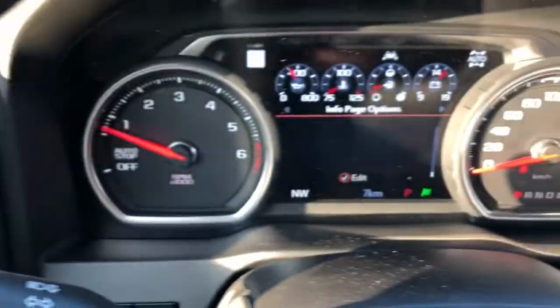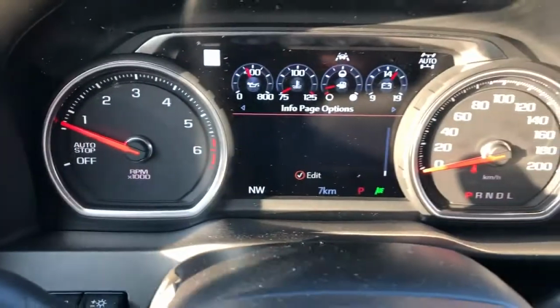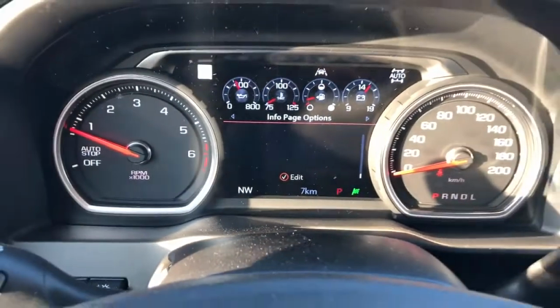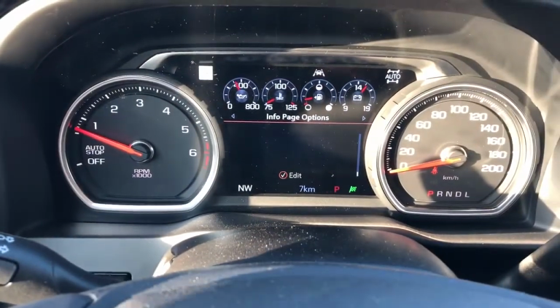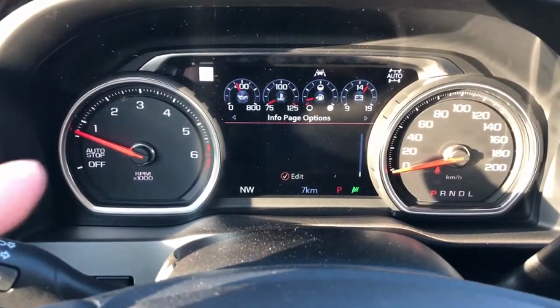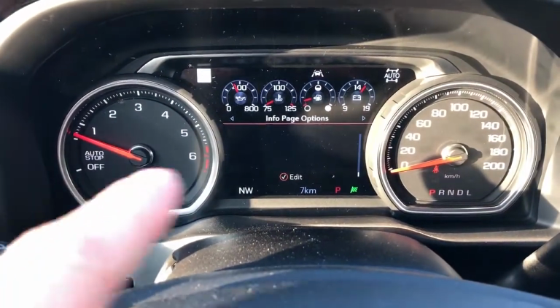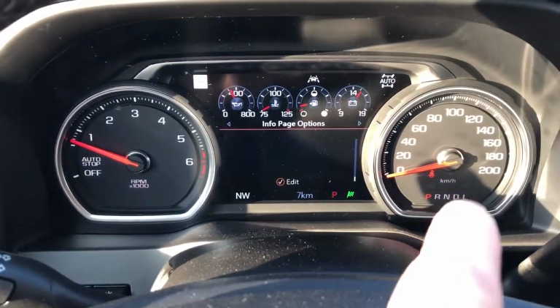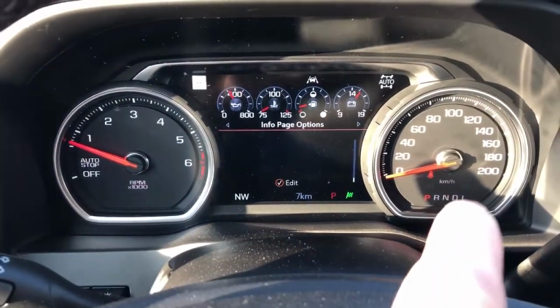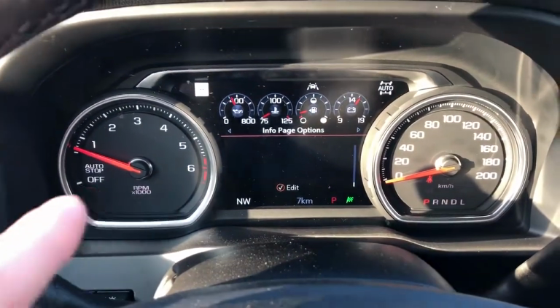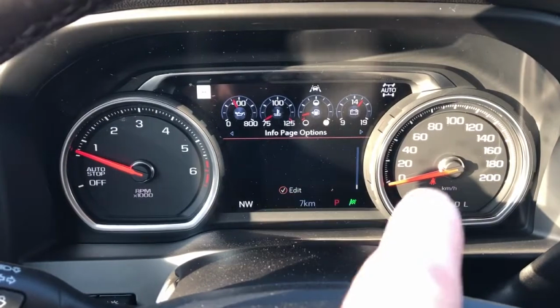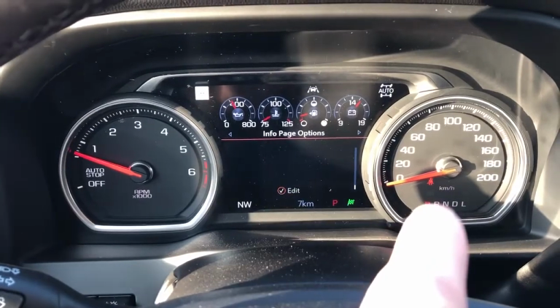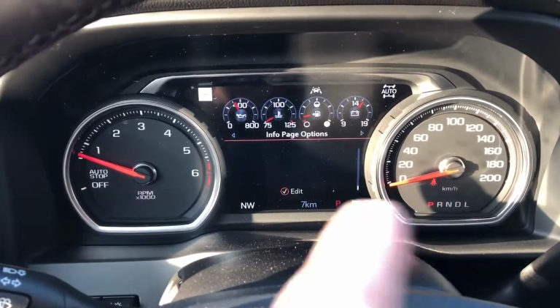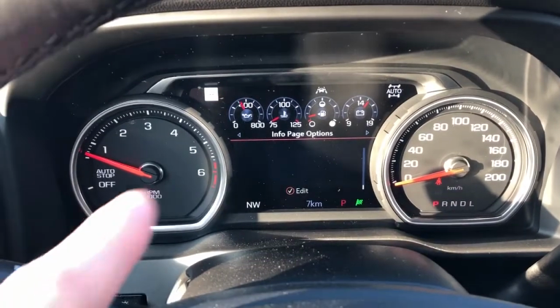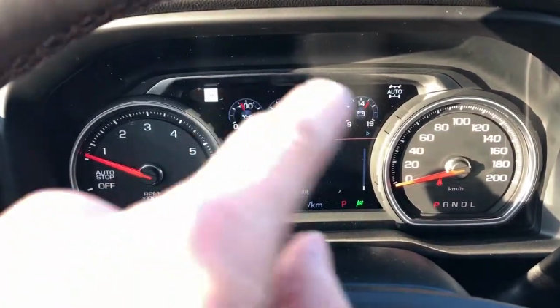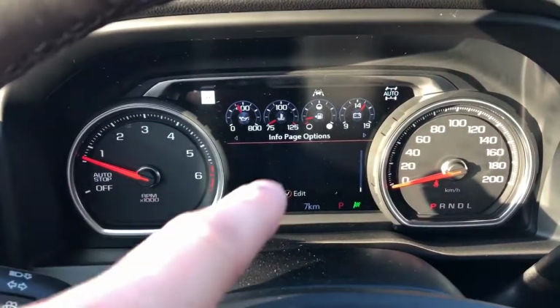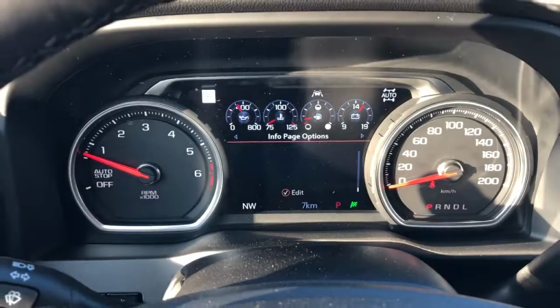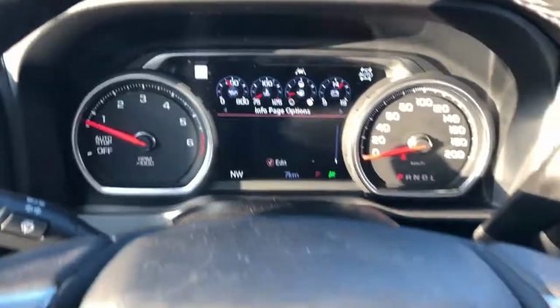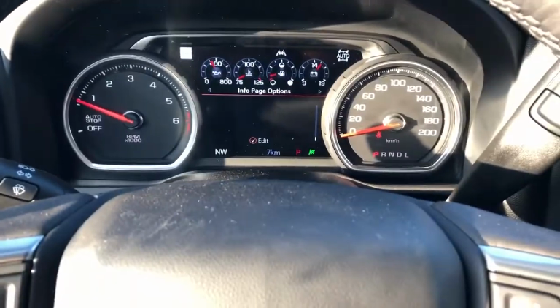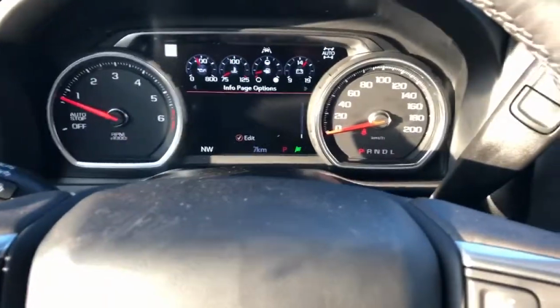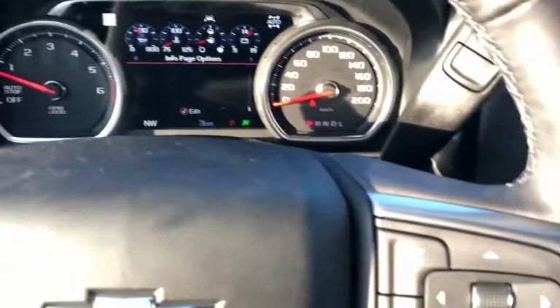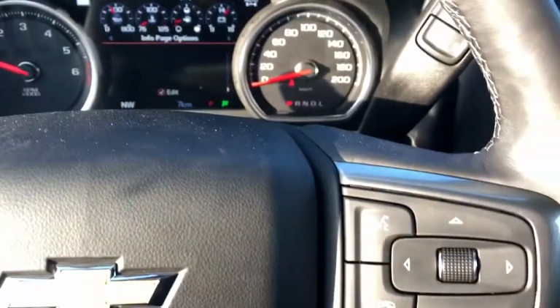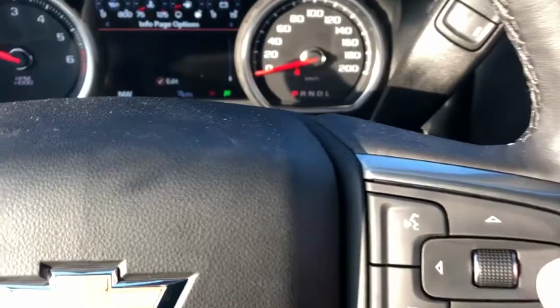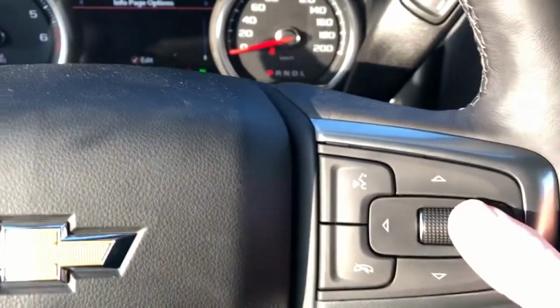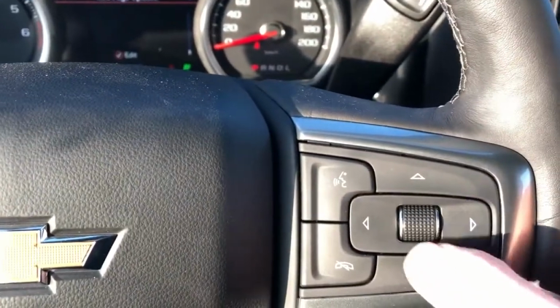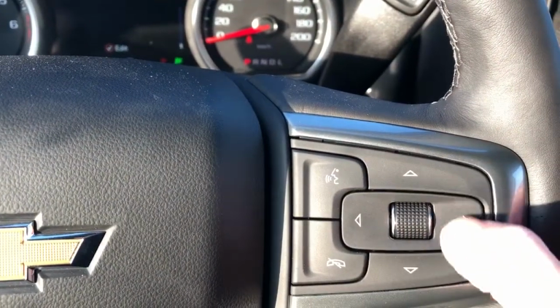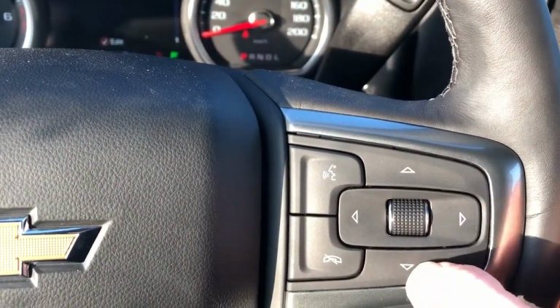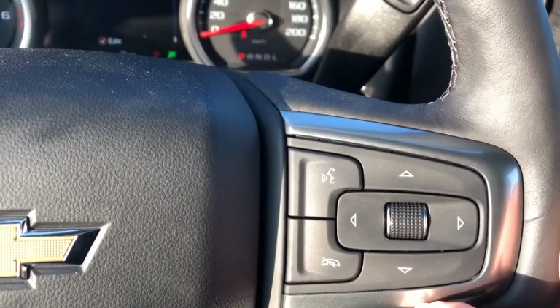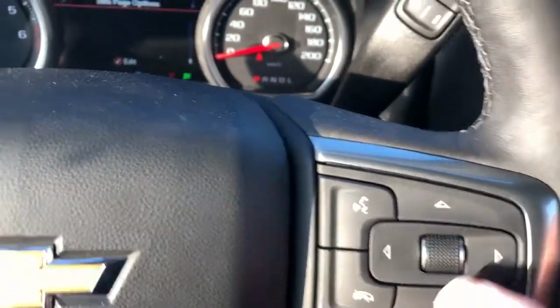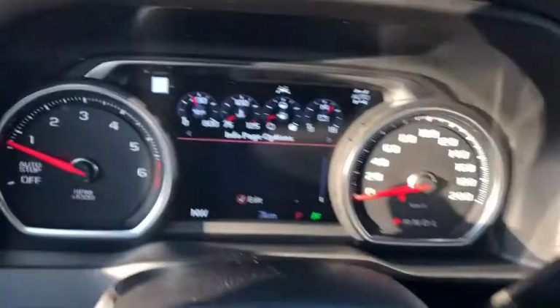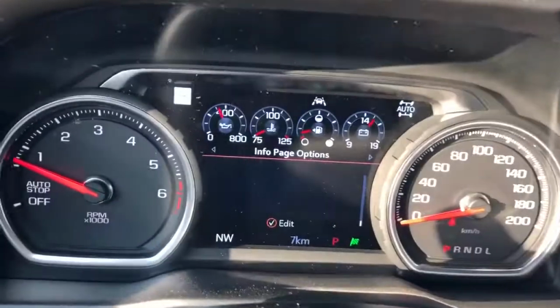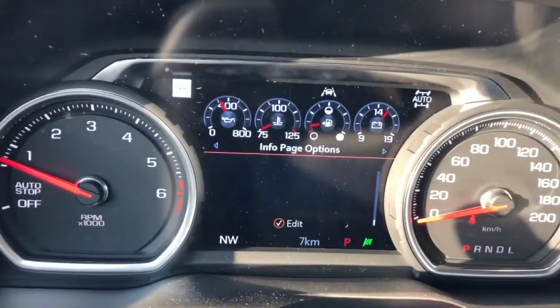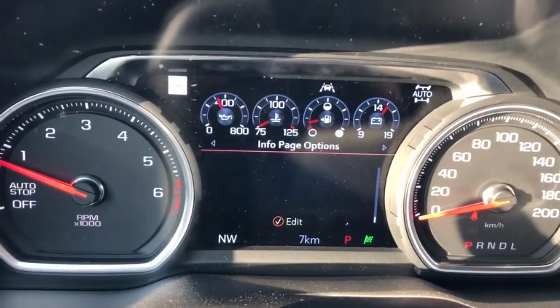If we take a look at the speedometer, we have our two gauges on the side — speedometer and tachometer — as well as our digital screen in the middle with gauges that can be adjusted using the scroll wheel and directional pads on the right side of the steering wheel.